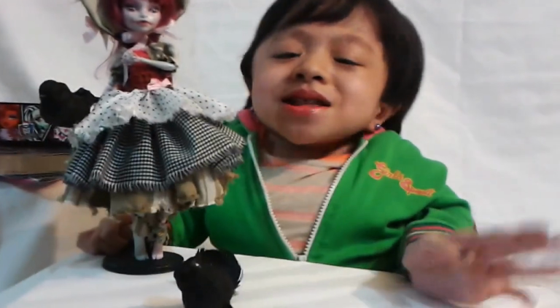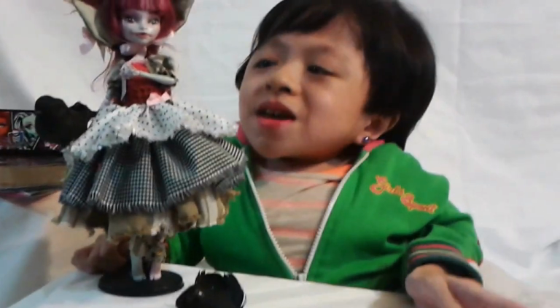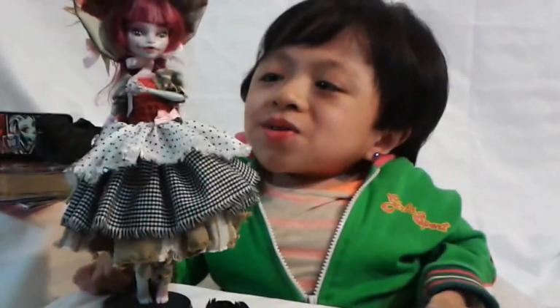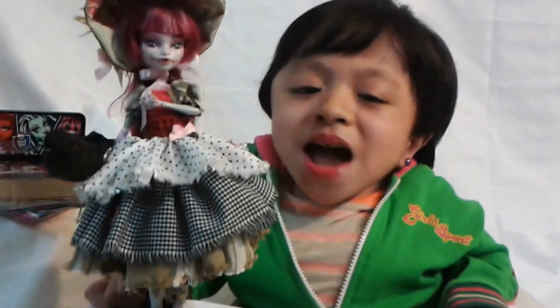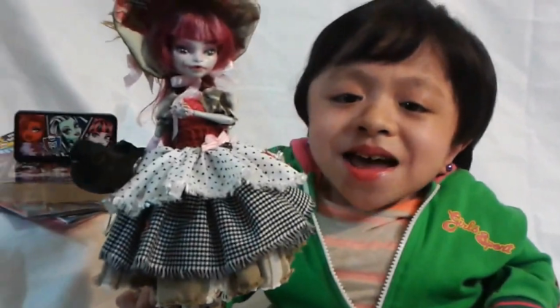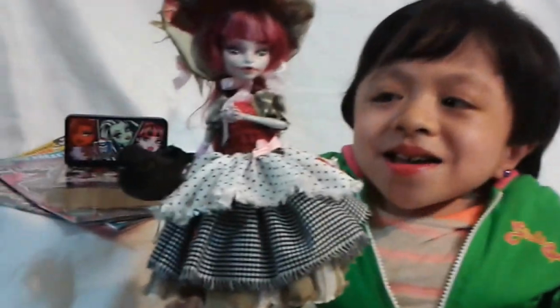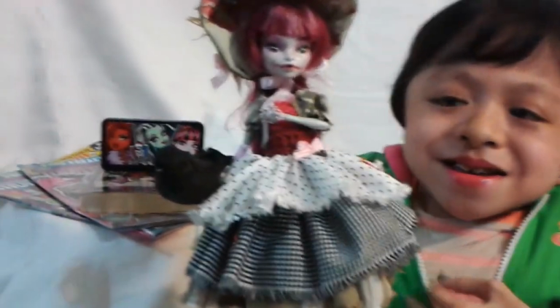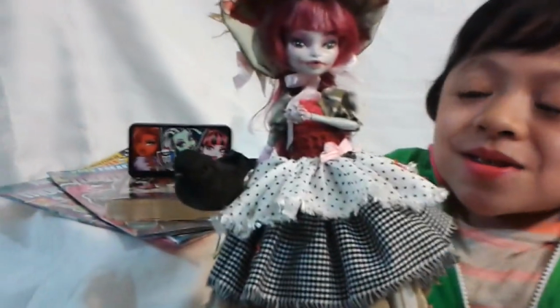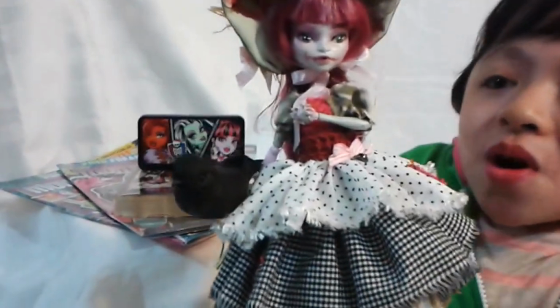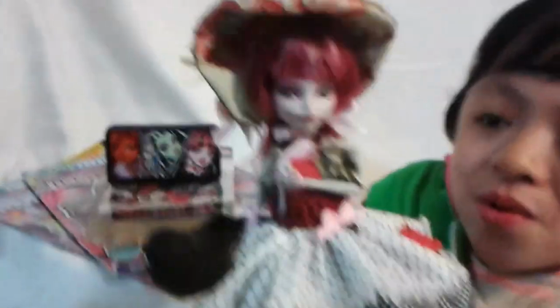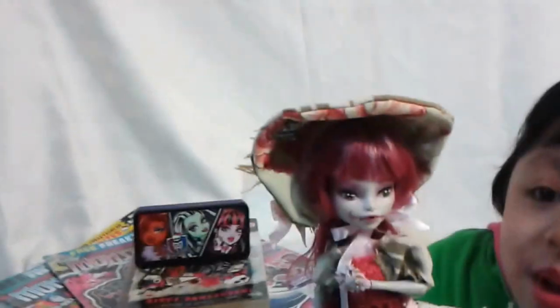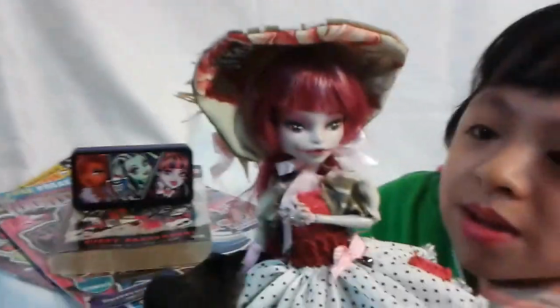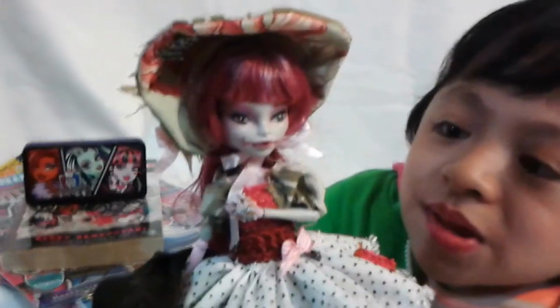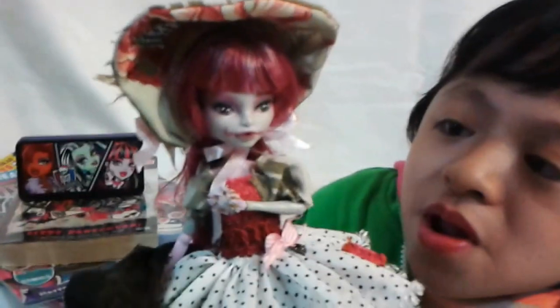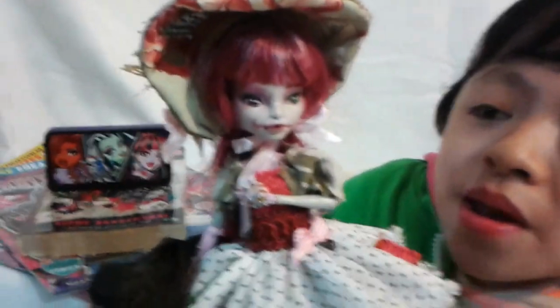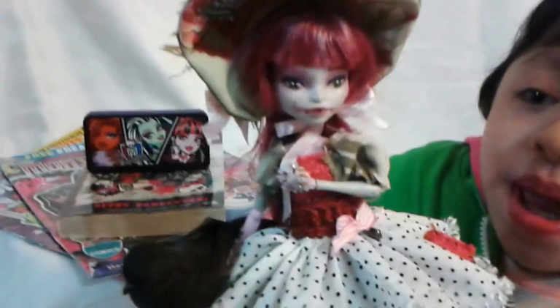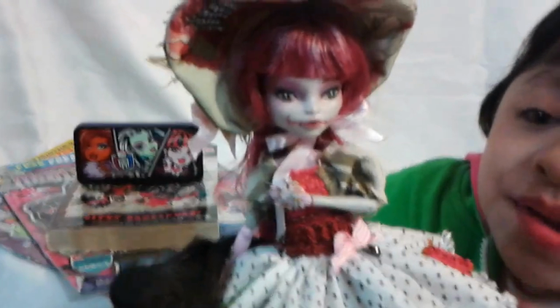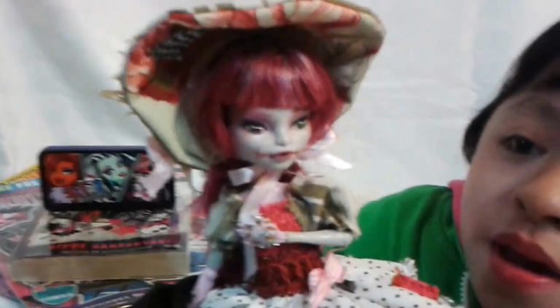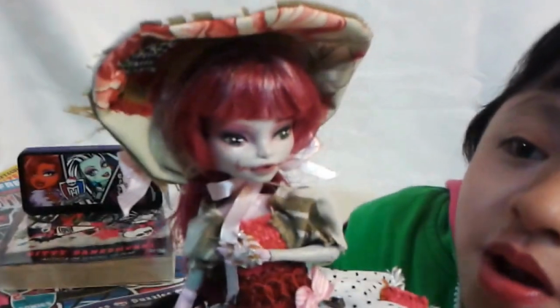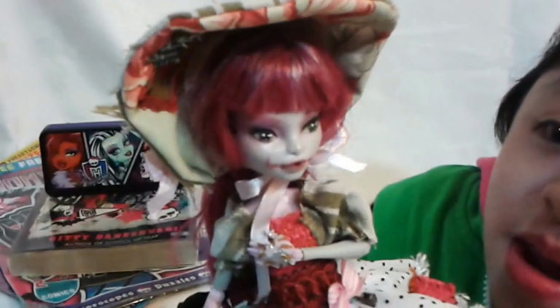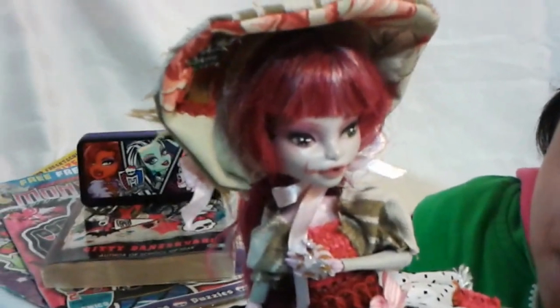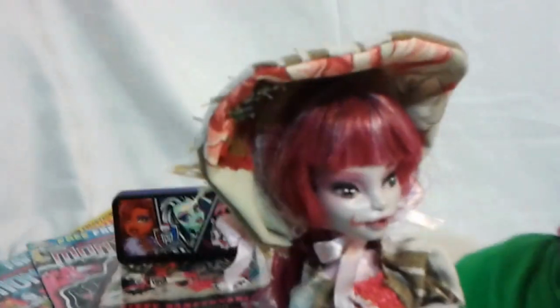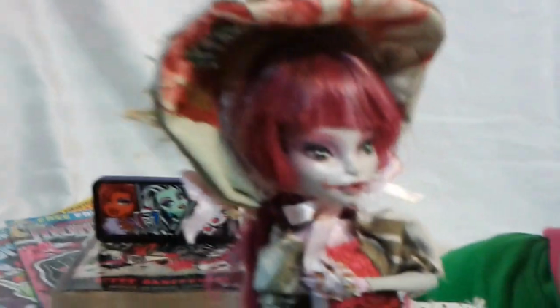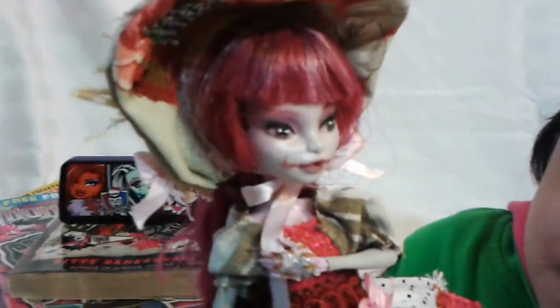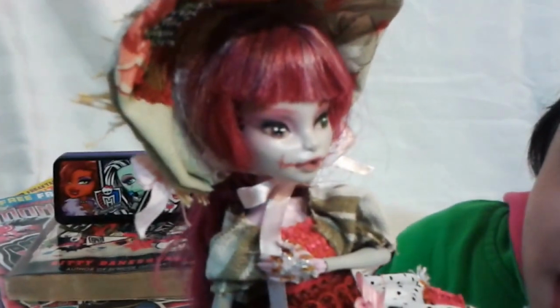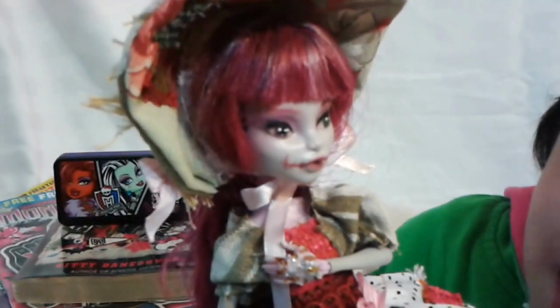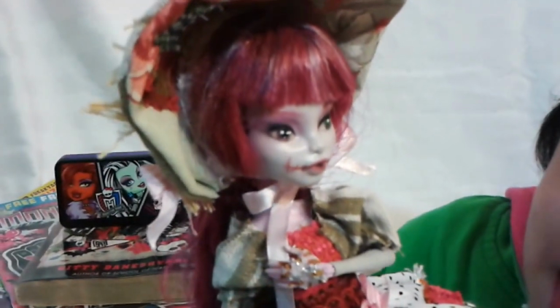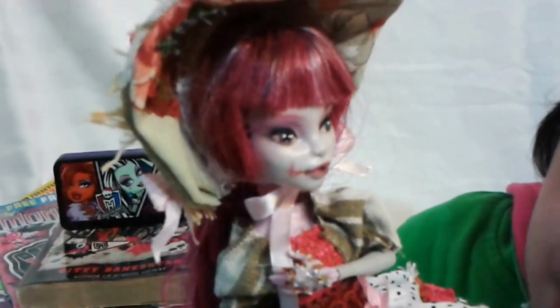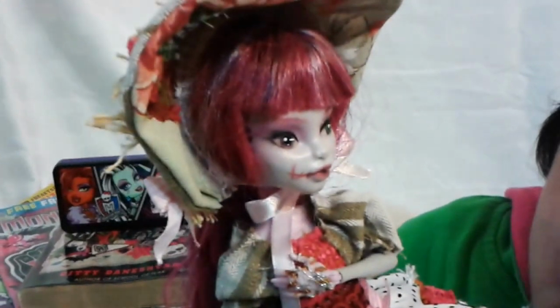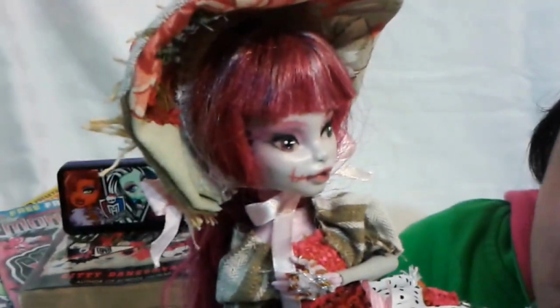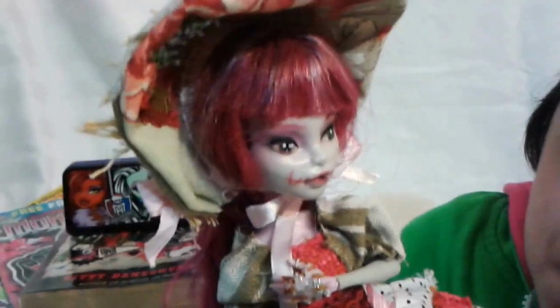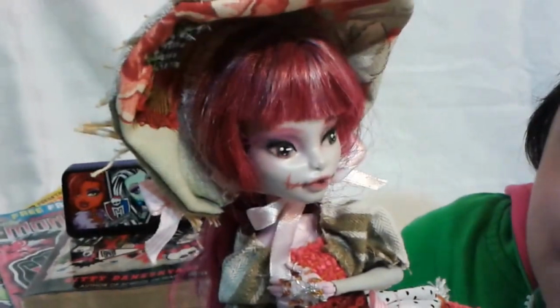Now let's get on to Kyla. So this is her. Her hair is peaked and it has some Kyla-like purple streaks.